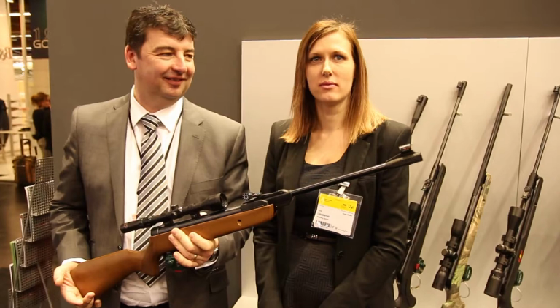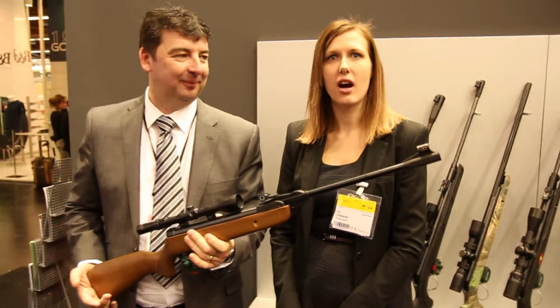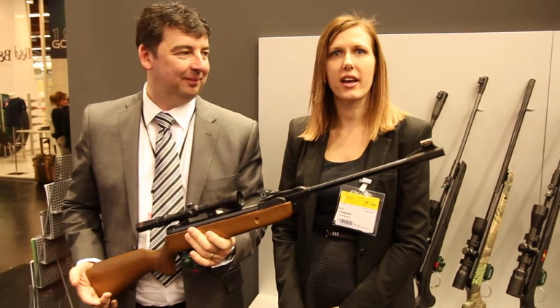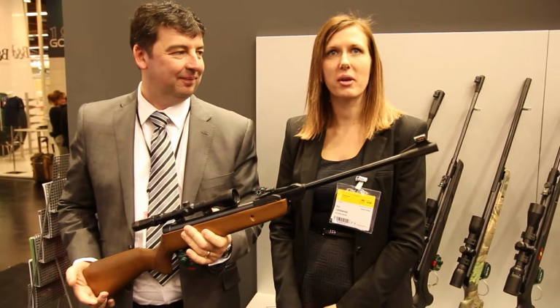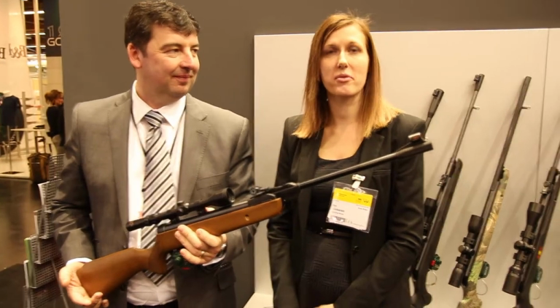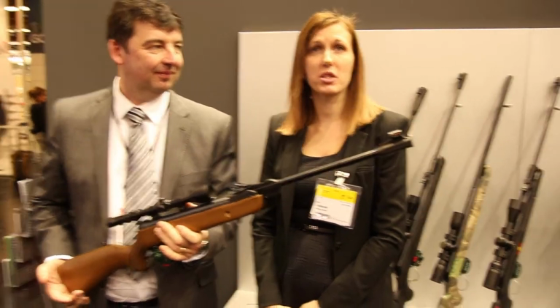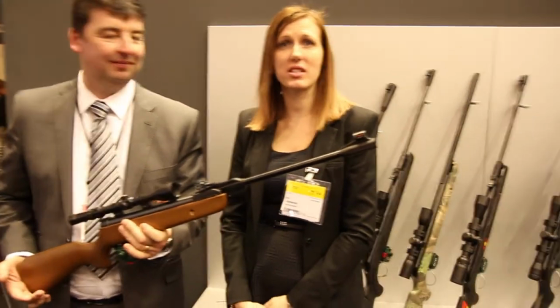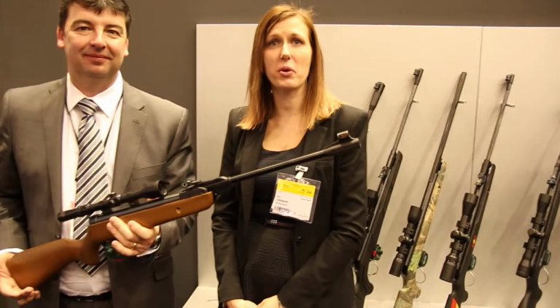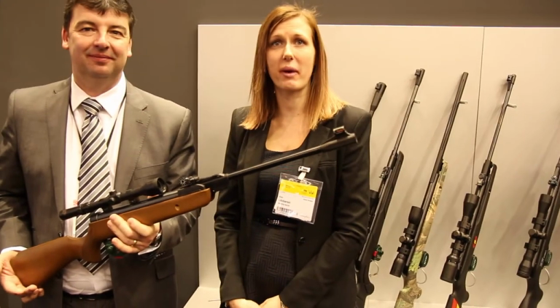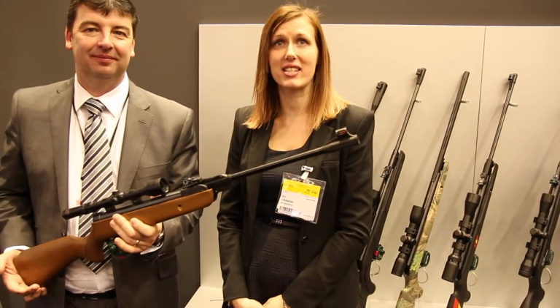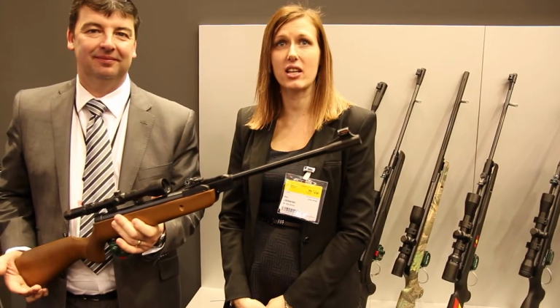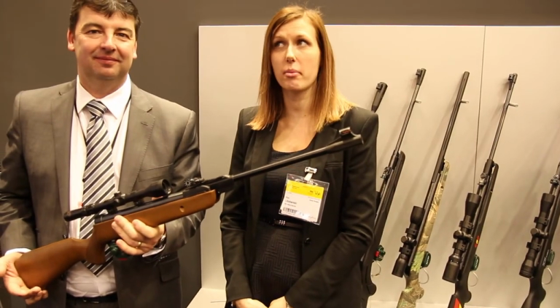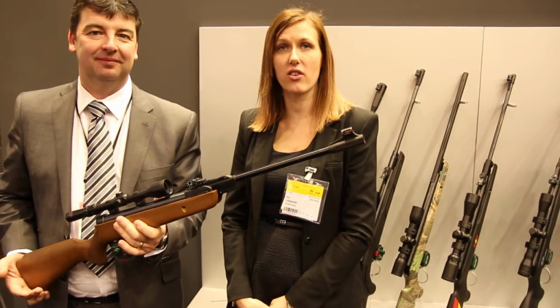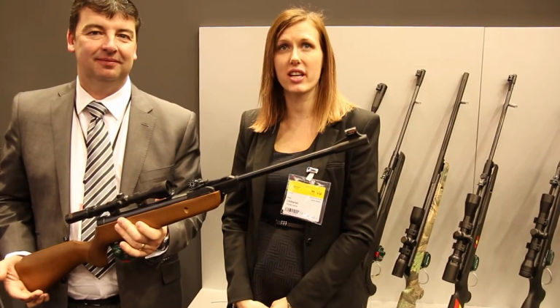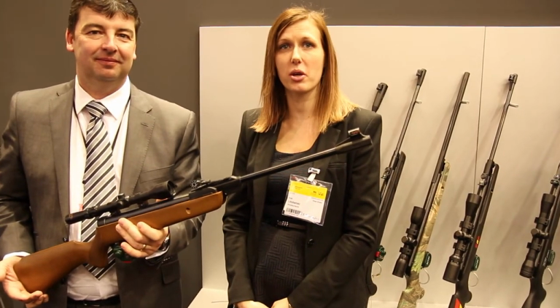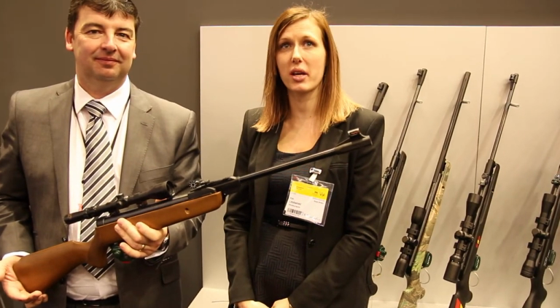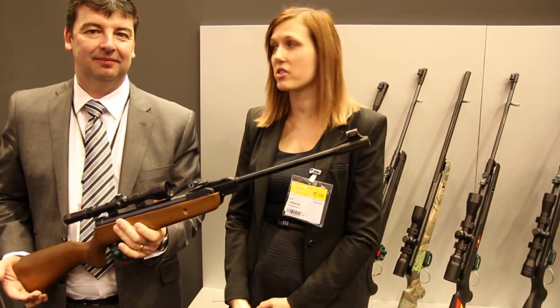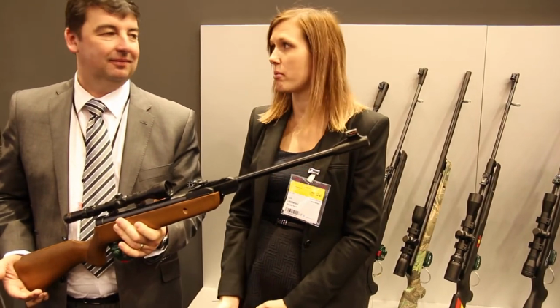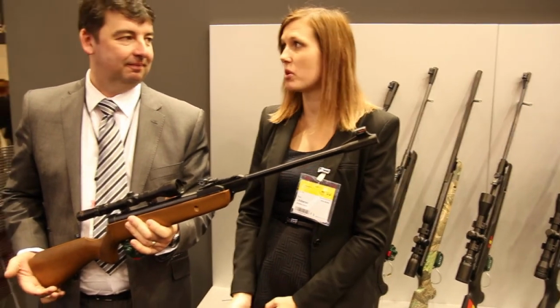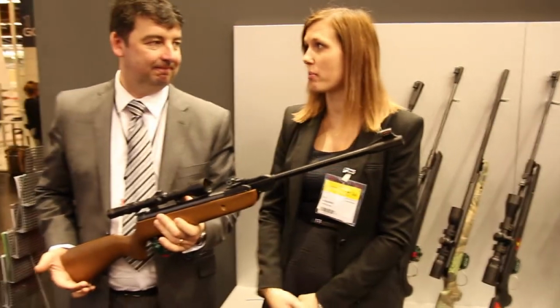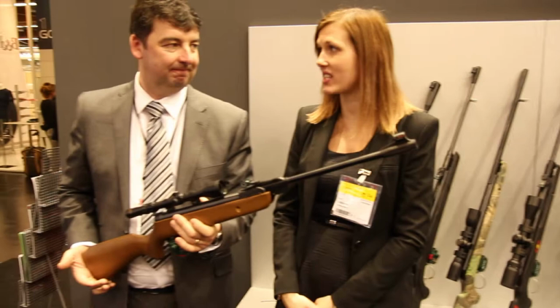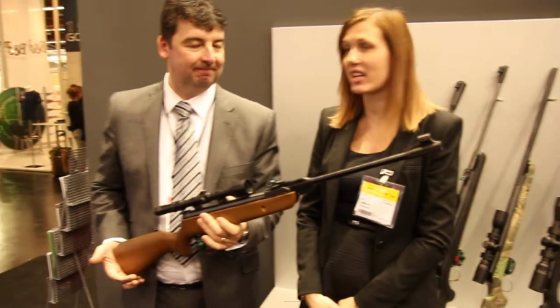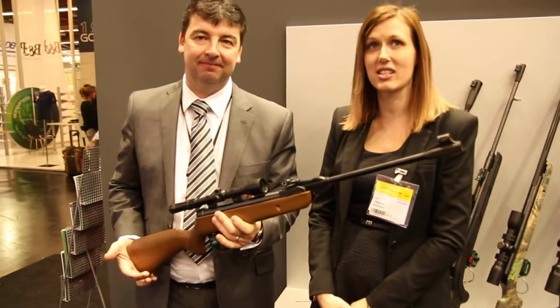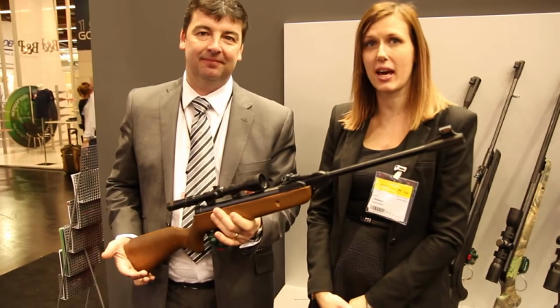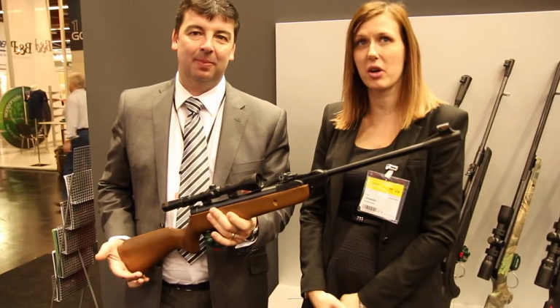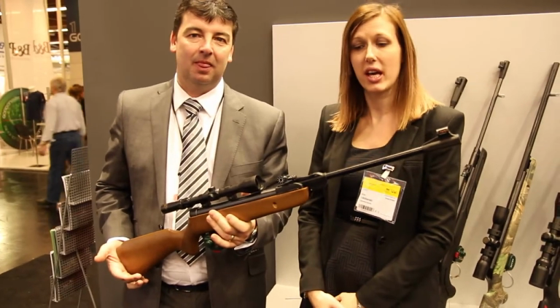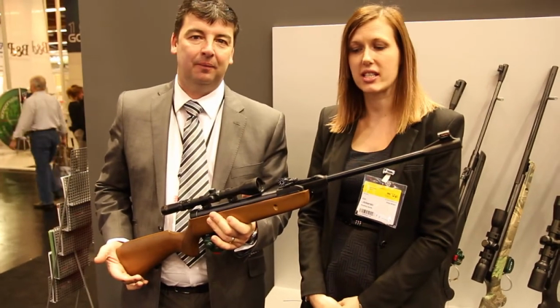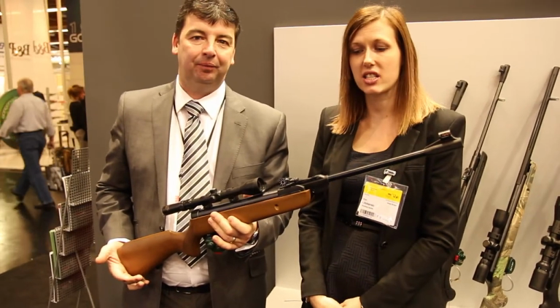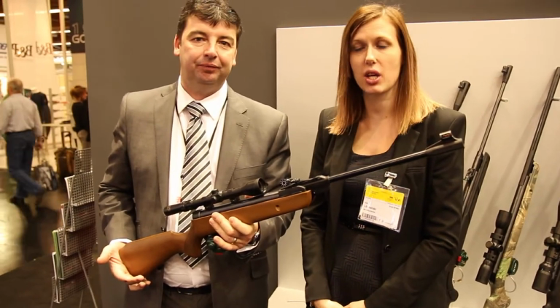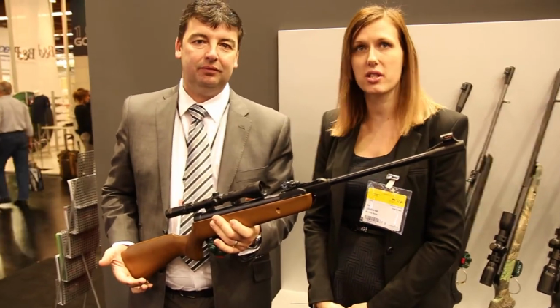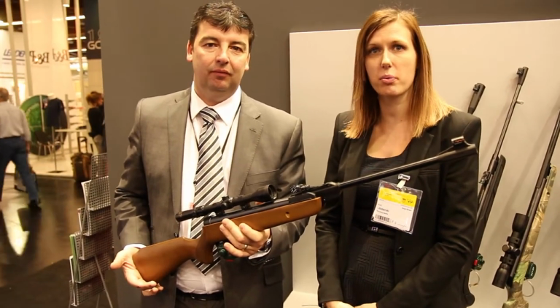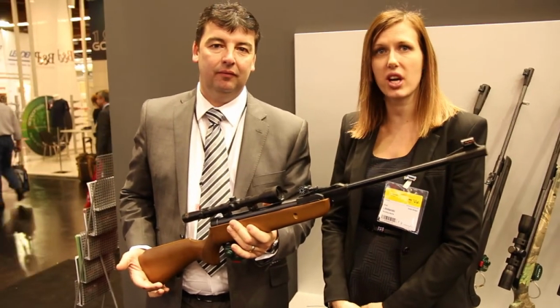Hi, I'm Kim from Shooting Sports Magazine. I'm here at IWA with Simon Moore at BSA Guns & Gammo. He's here to show us some new products.